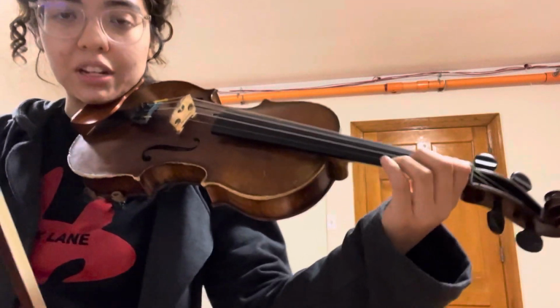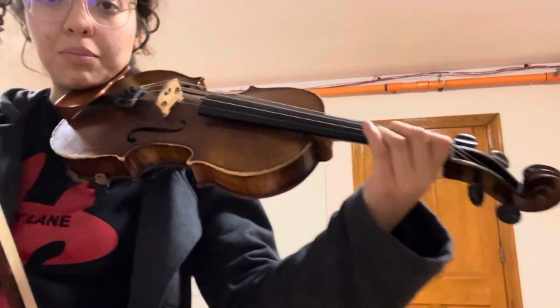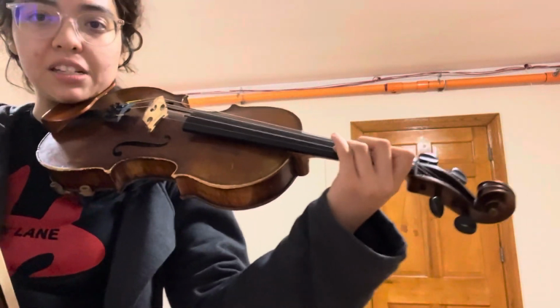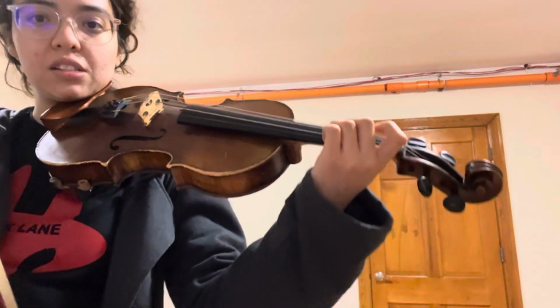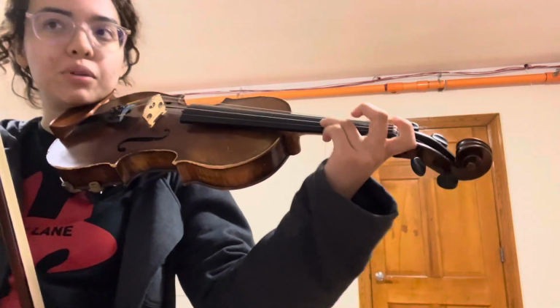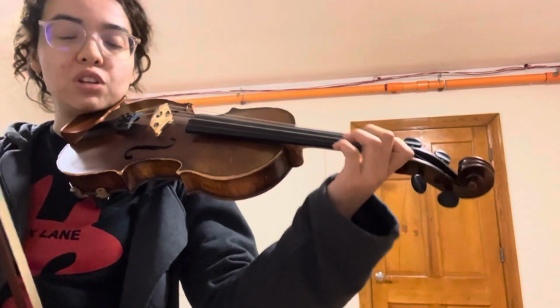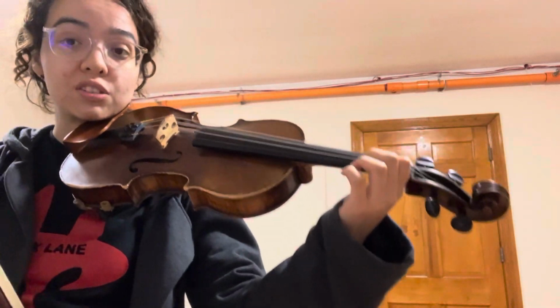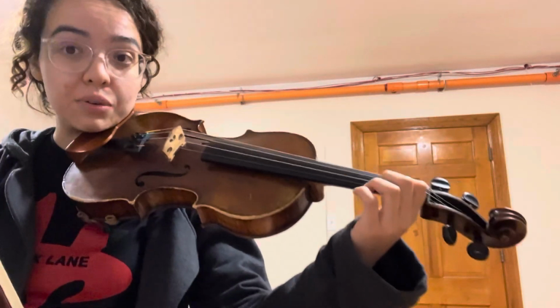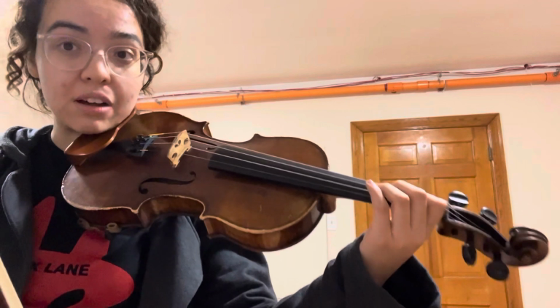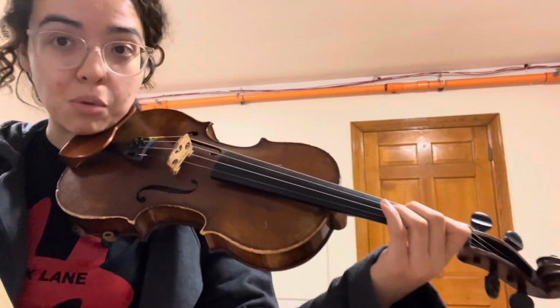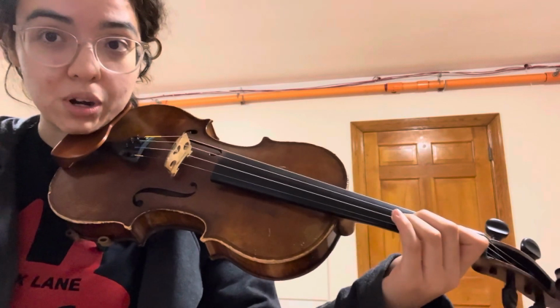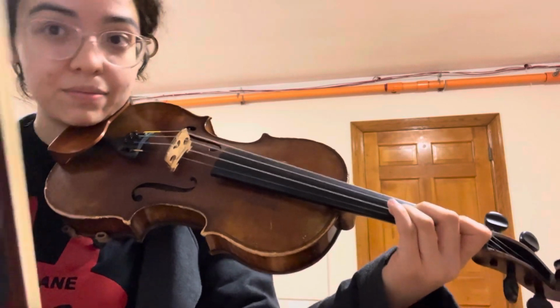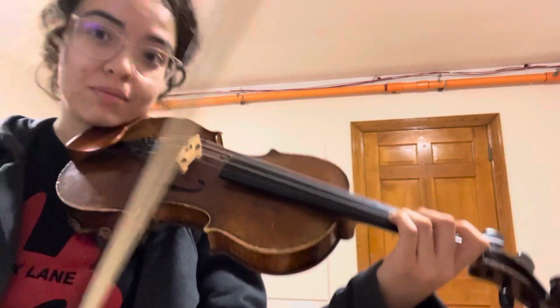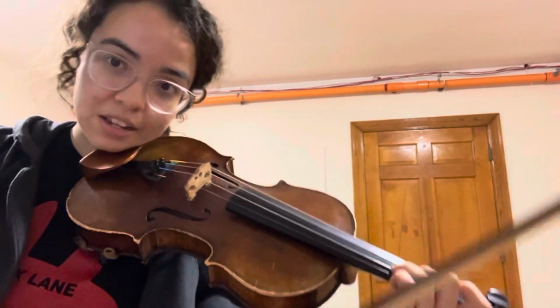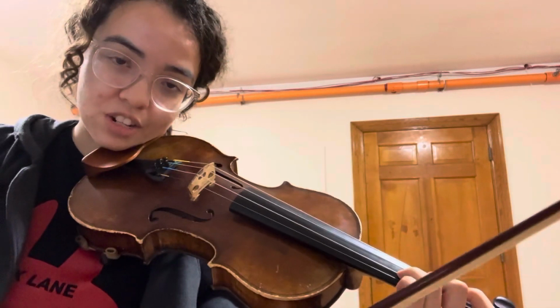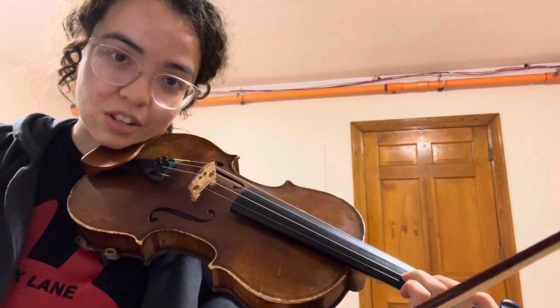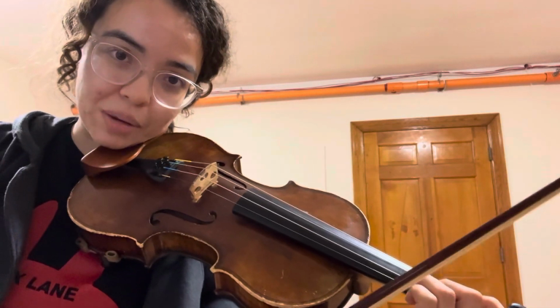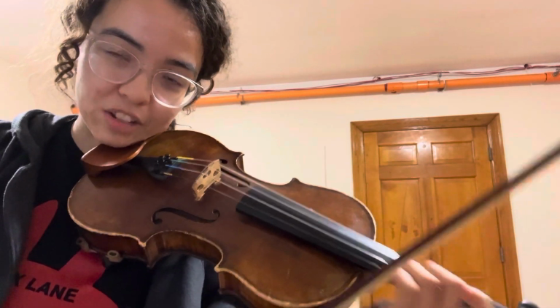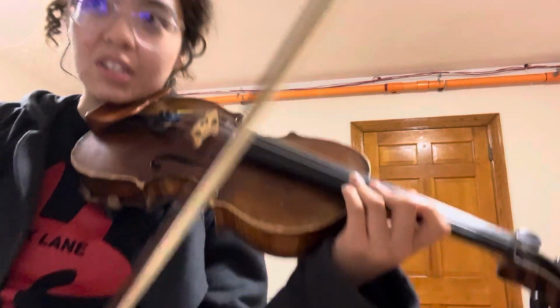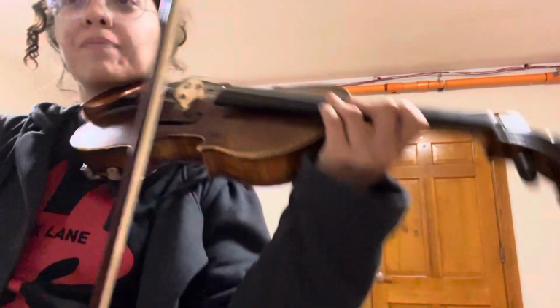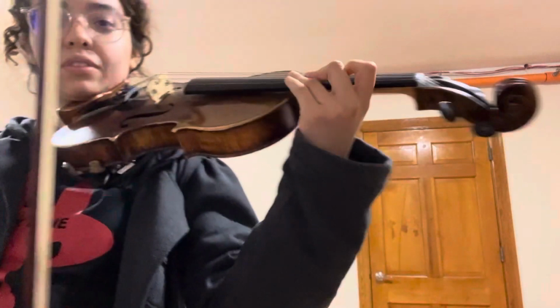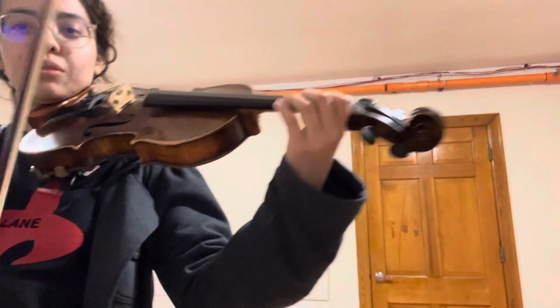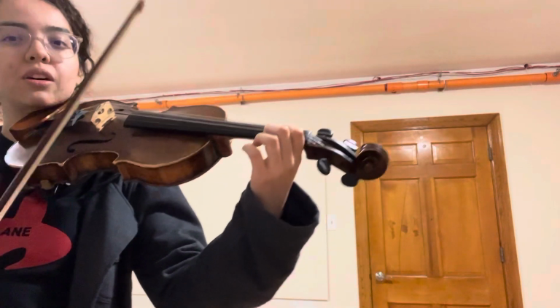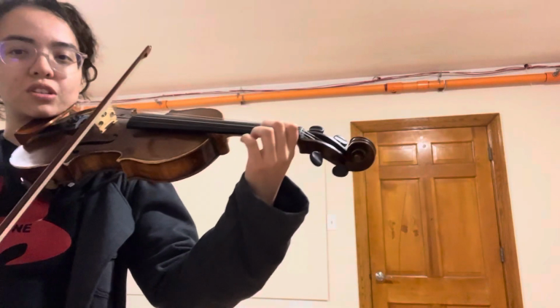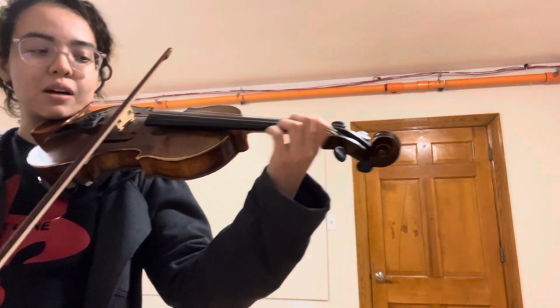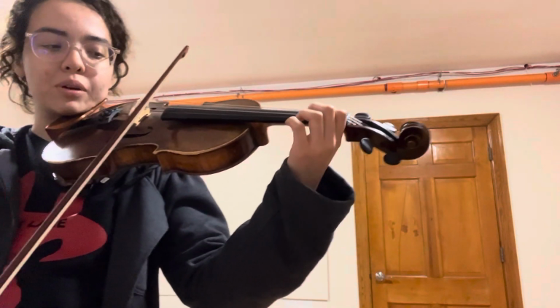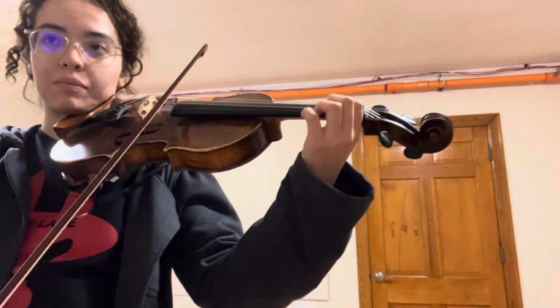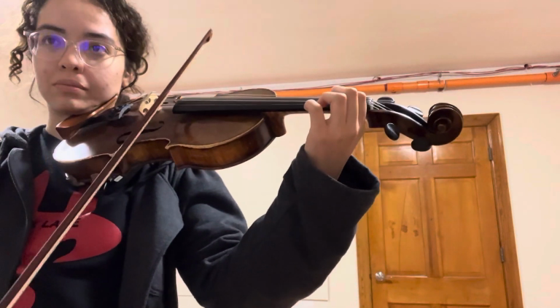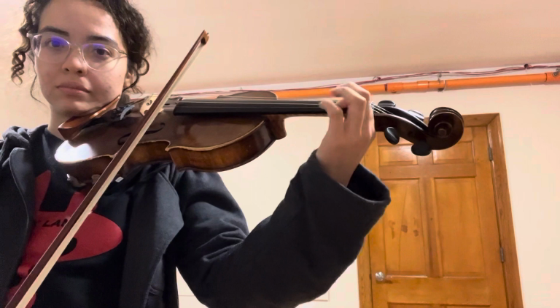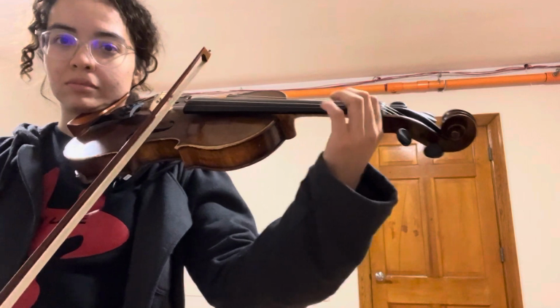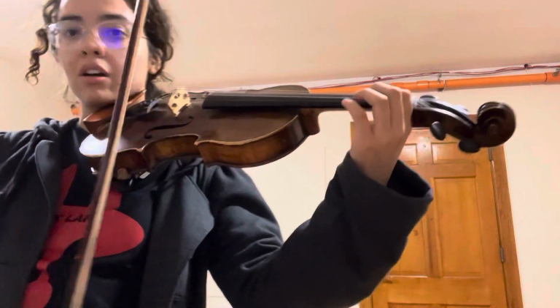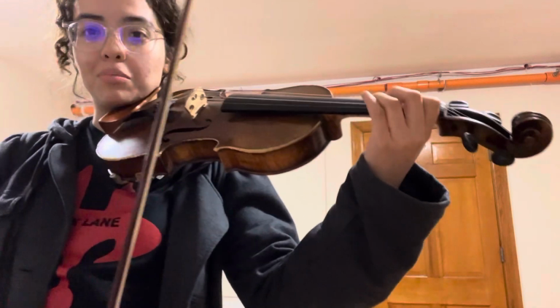I'm going to keep it nice and slow, but if you need to slow it down more, change the playback speed. Here we go. Starts on an up bow, on B.